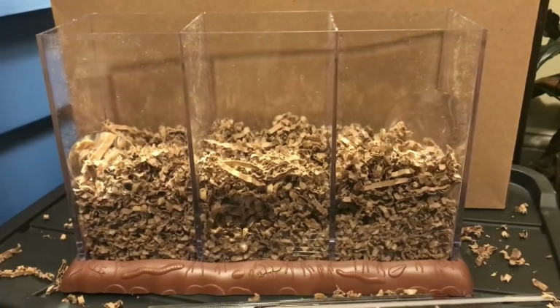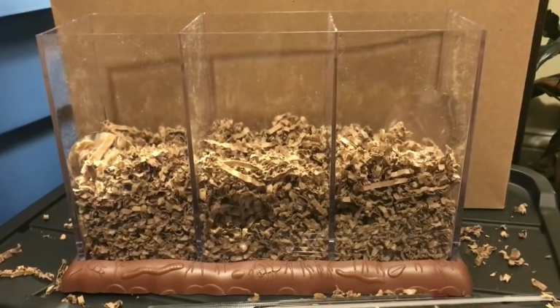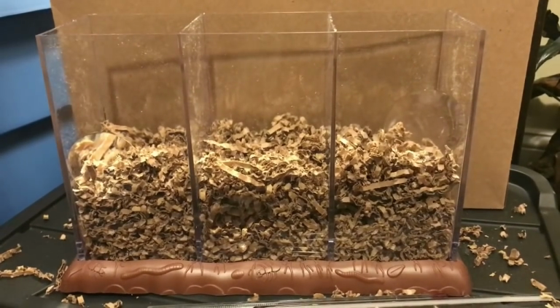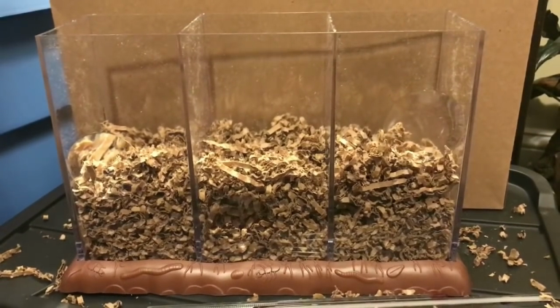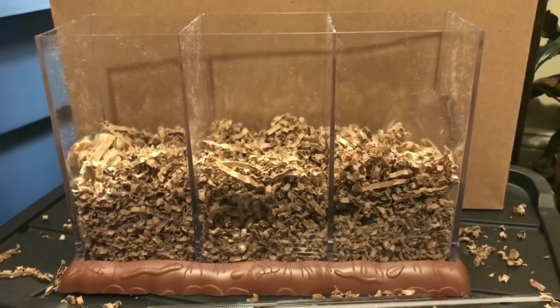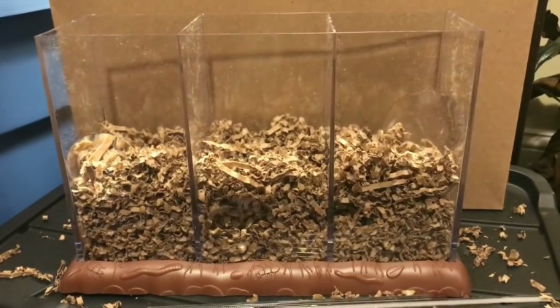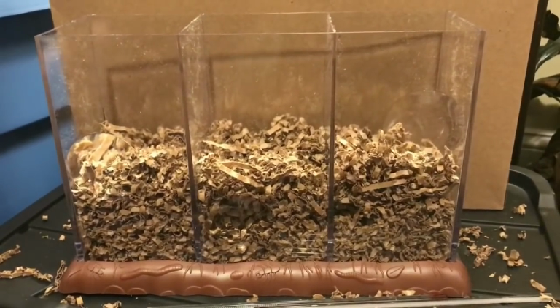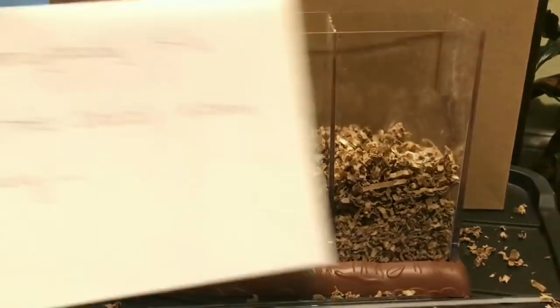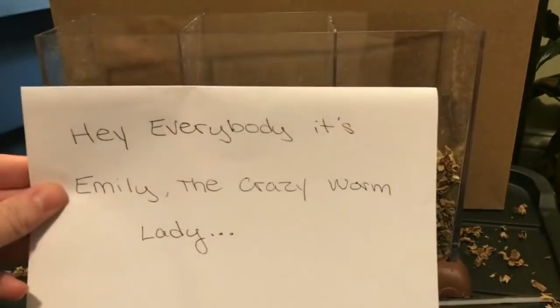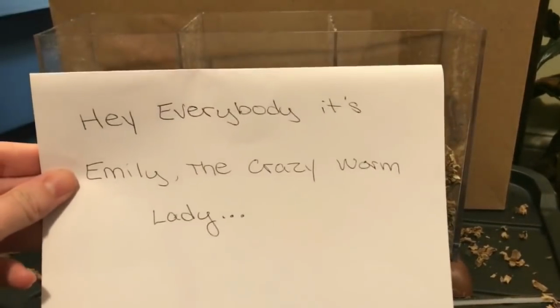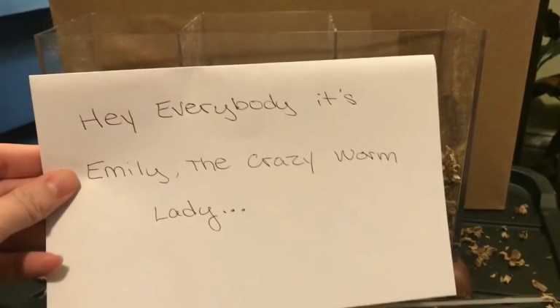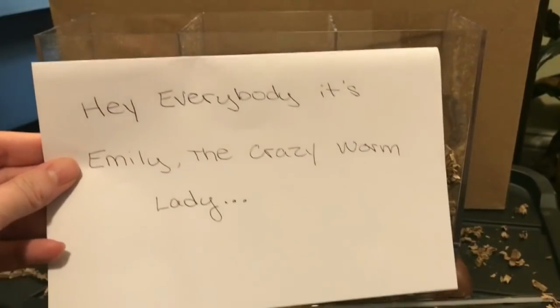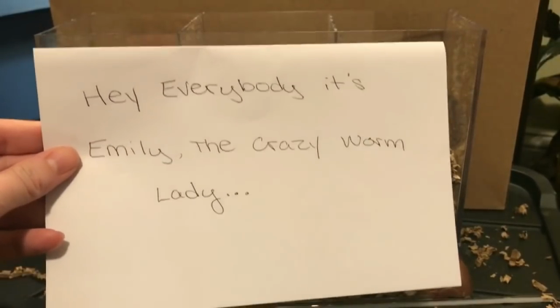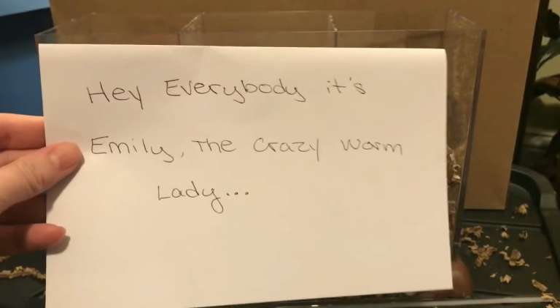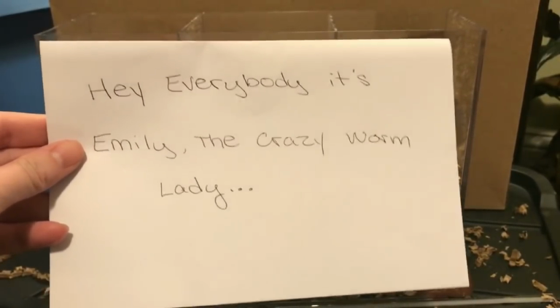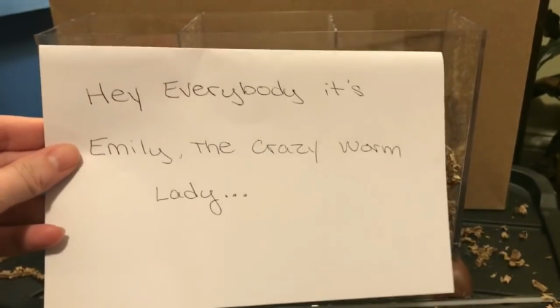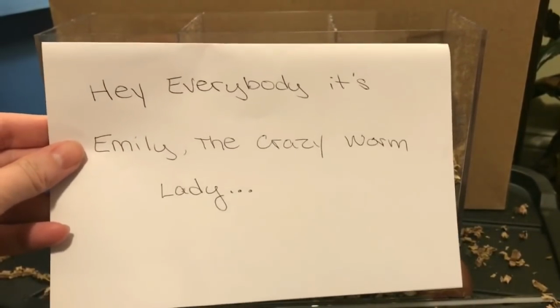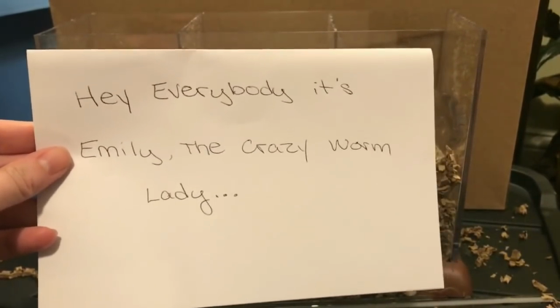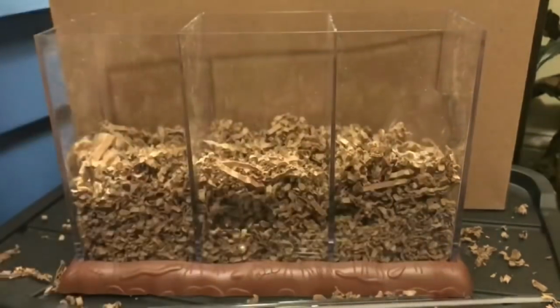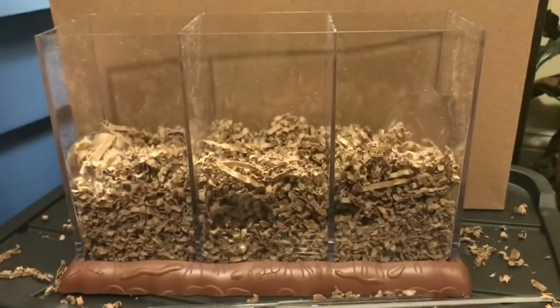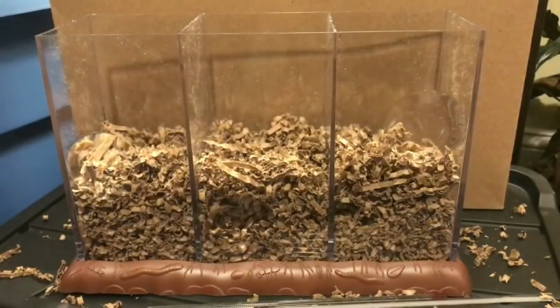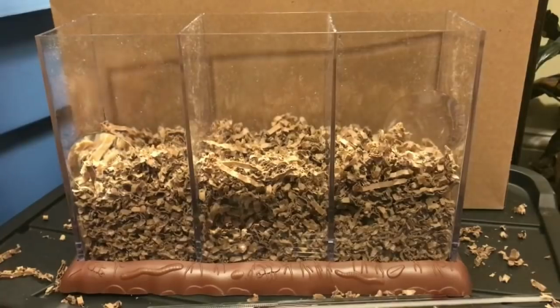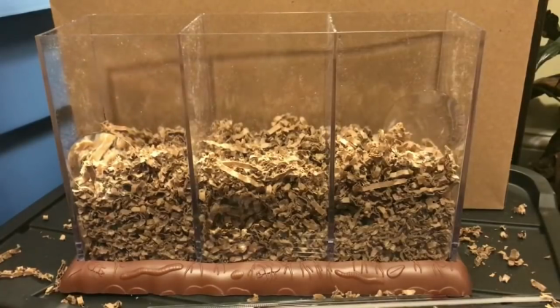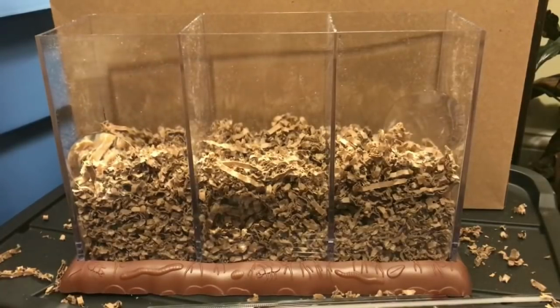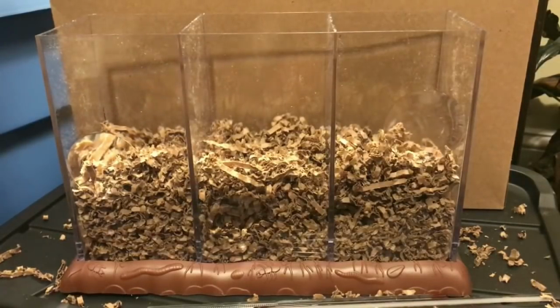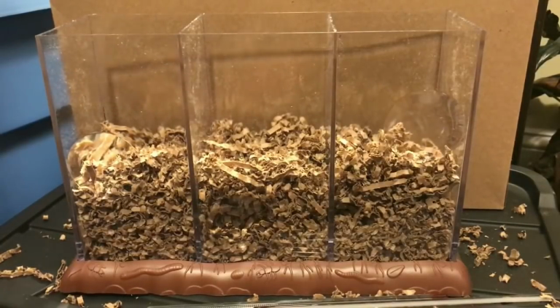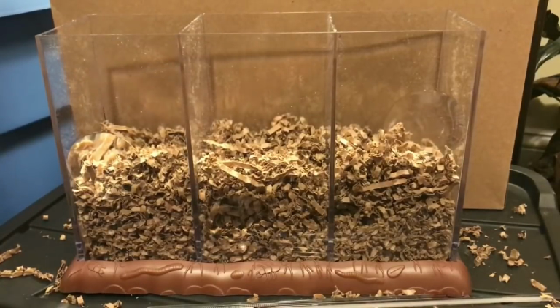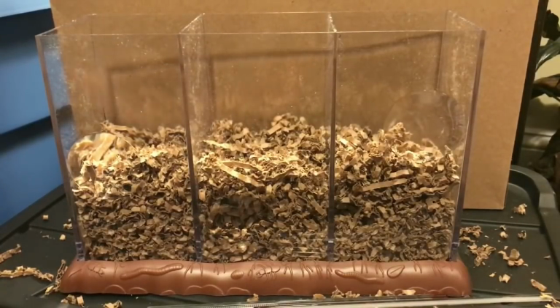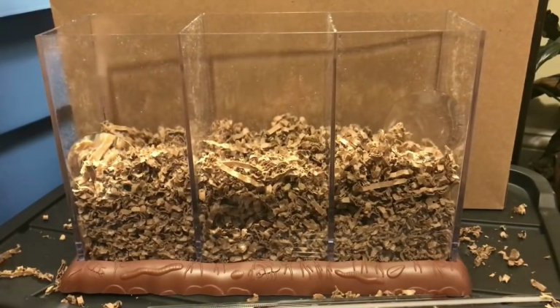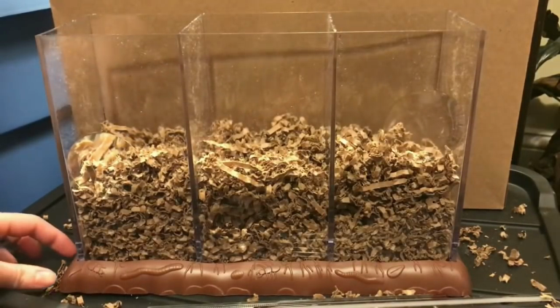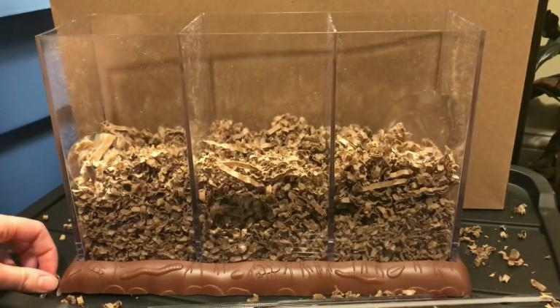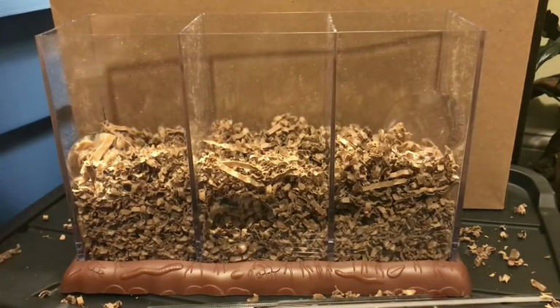Hey everybody, it's Emily the Crazy Worm Lady. Per Wayne's request, I'll give a disclaimer right now that my voice is not so good, so I apologize if it's a little bit difficult to understand me. I'll do my best — I'm getting over a little bit of a cold here.